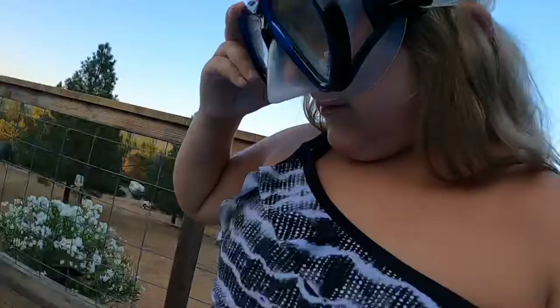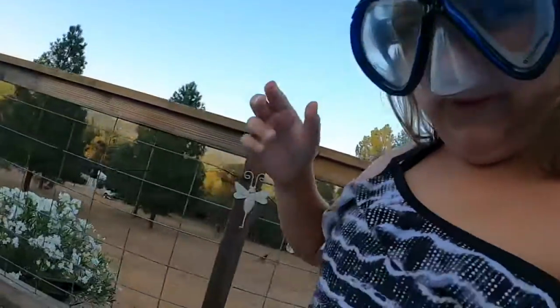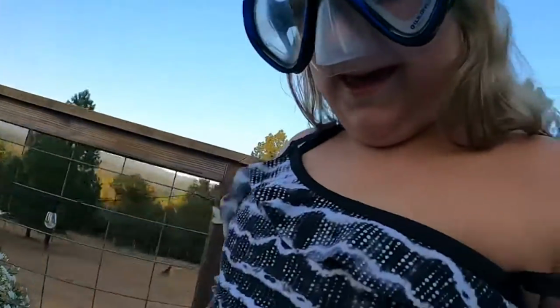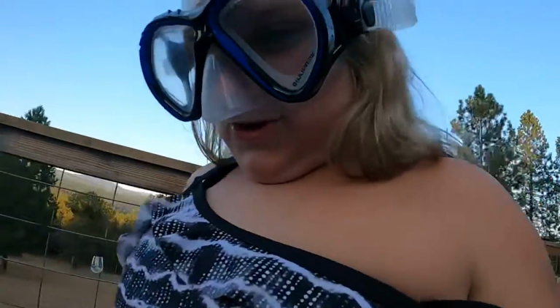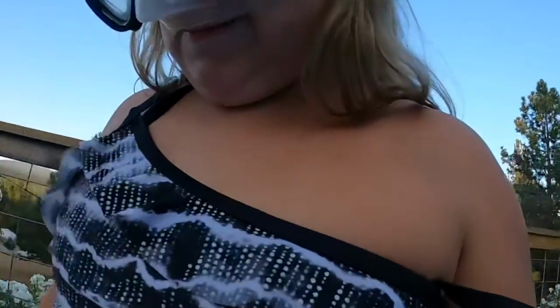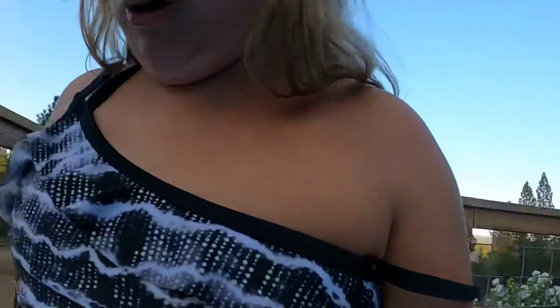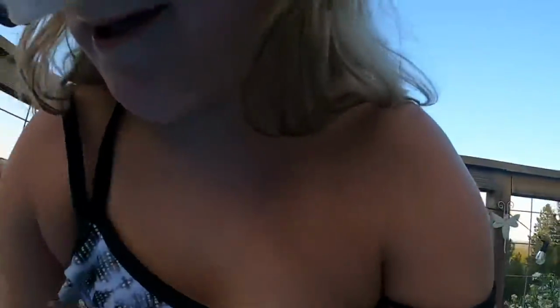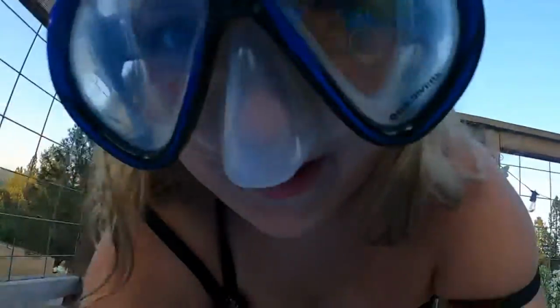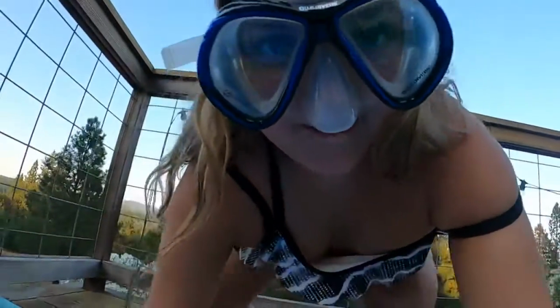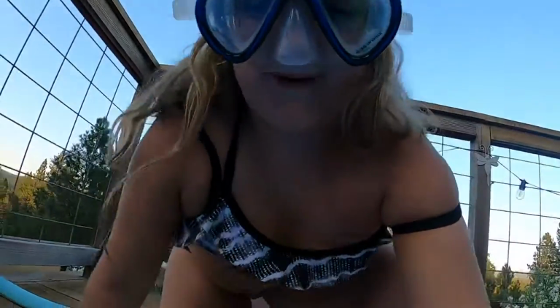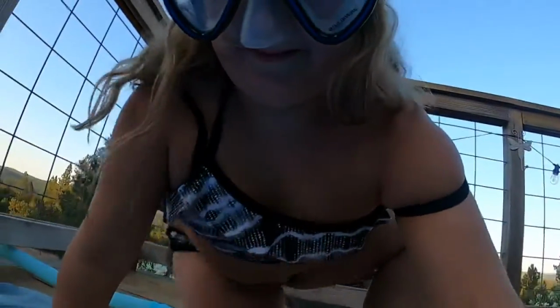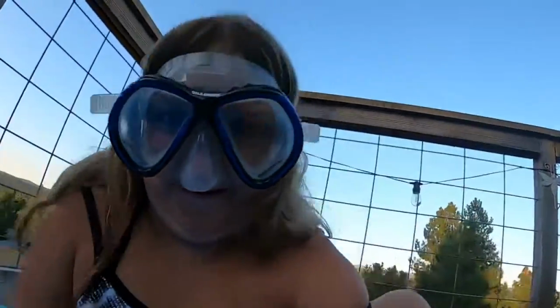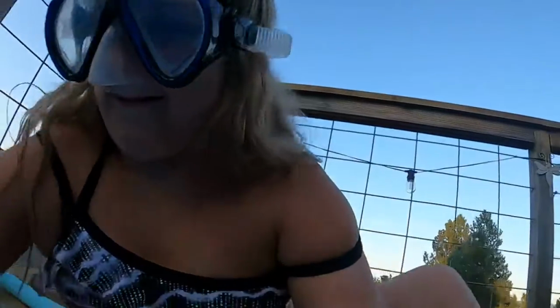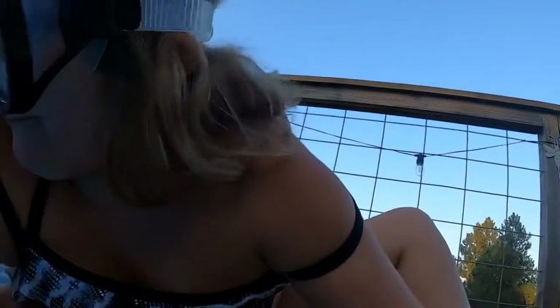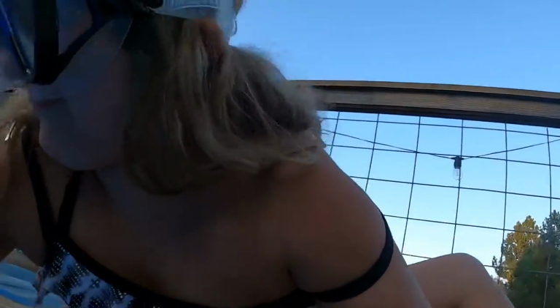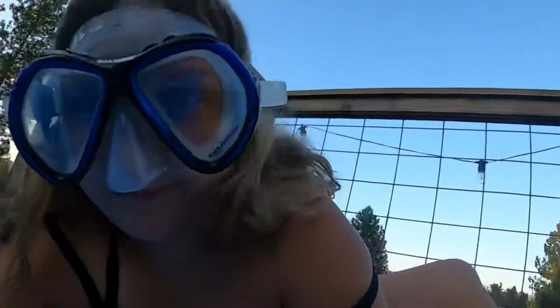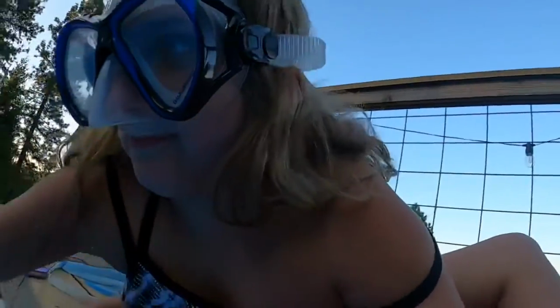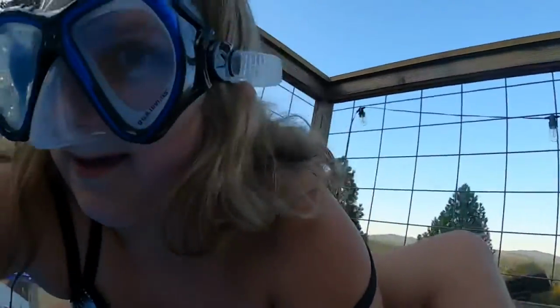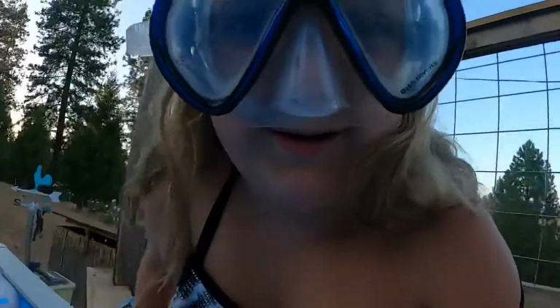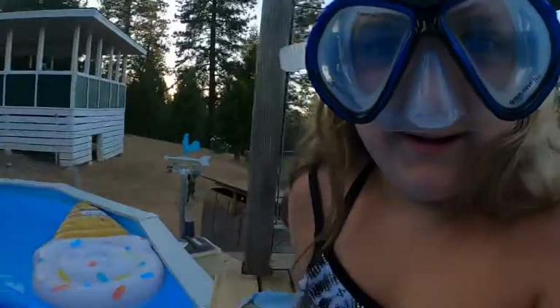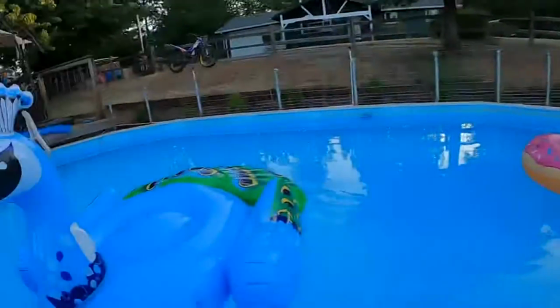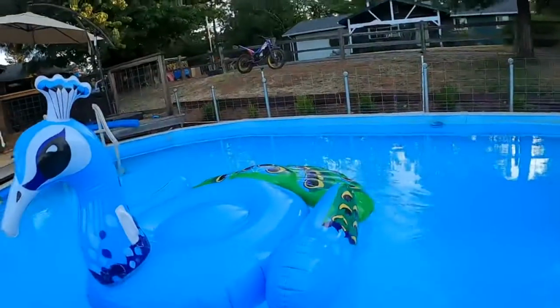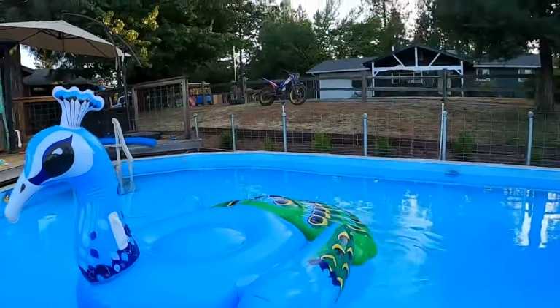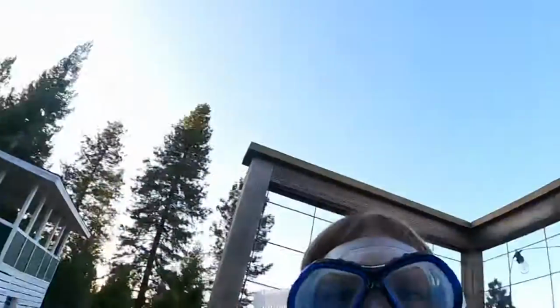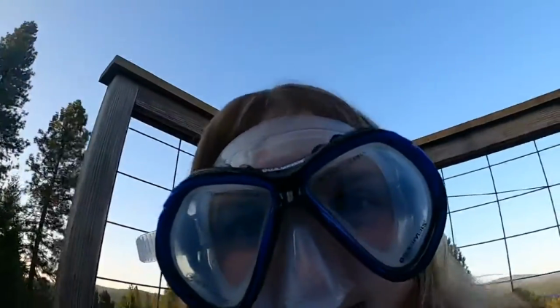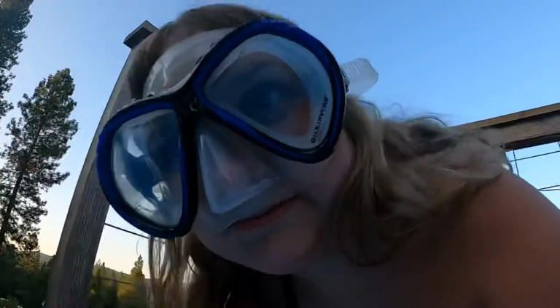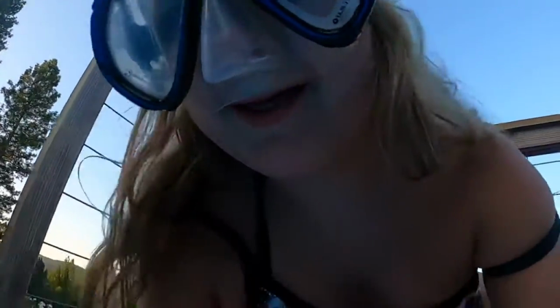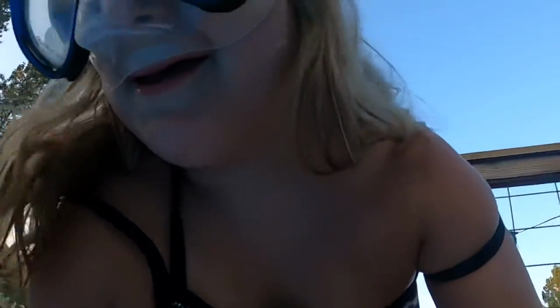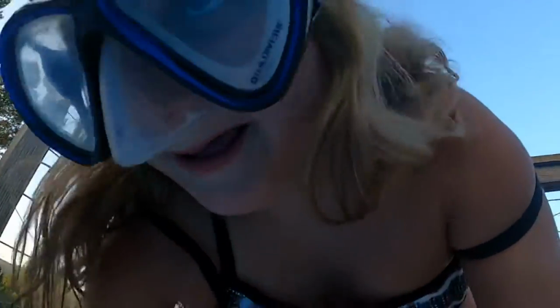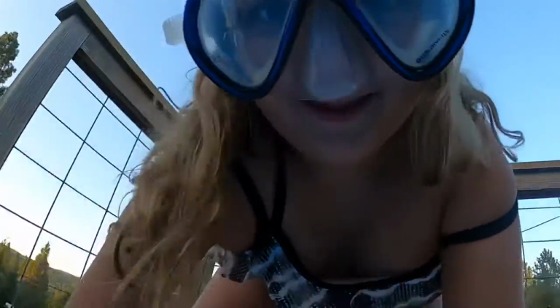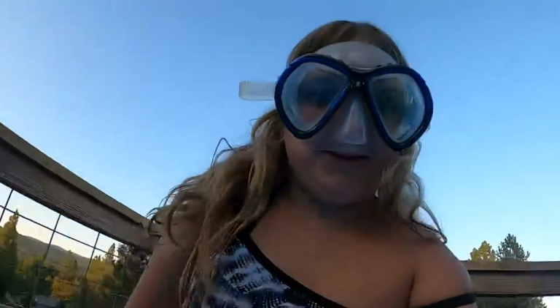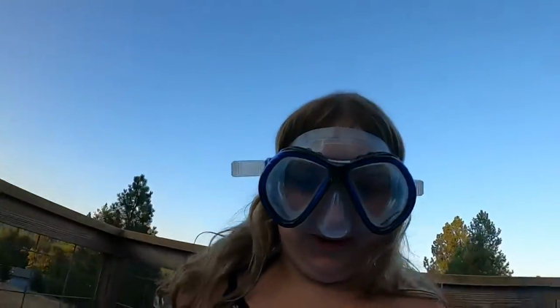Gotta move this huge peacock. Maybe I — I bet I can't eat it. Go, see? Huge peacock. All right, let's go into the pool now.